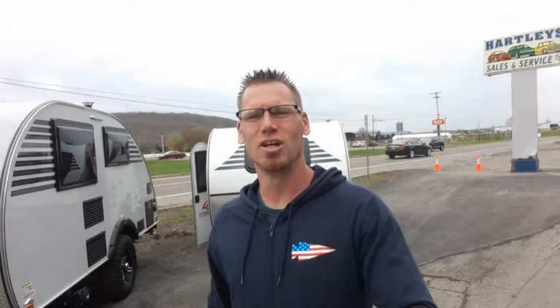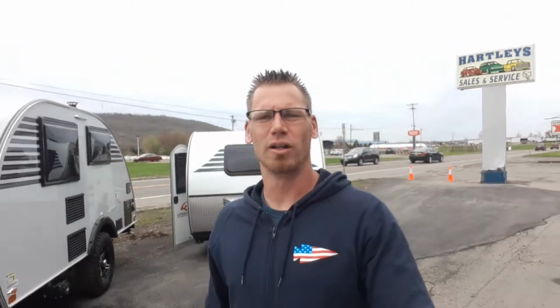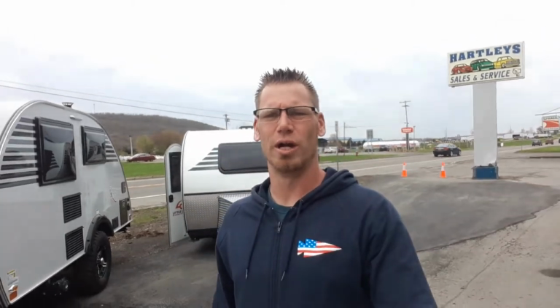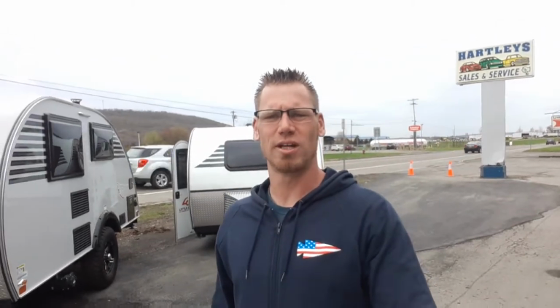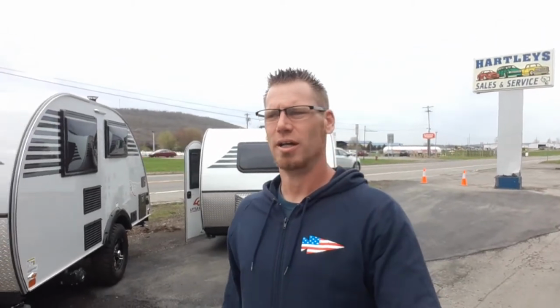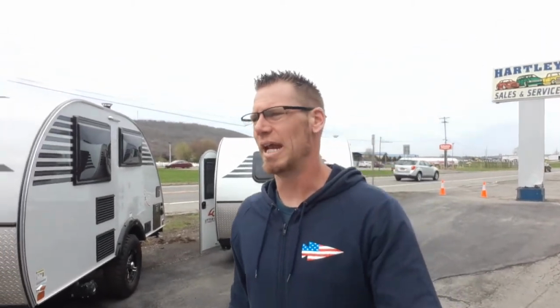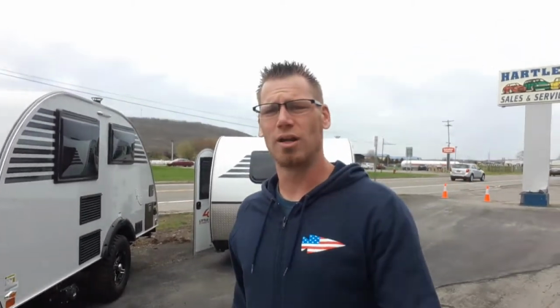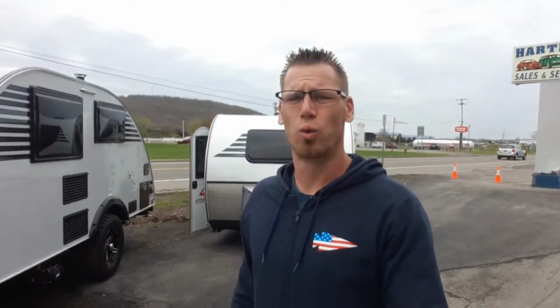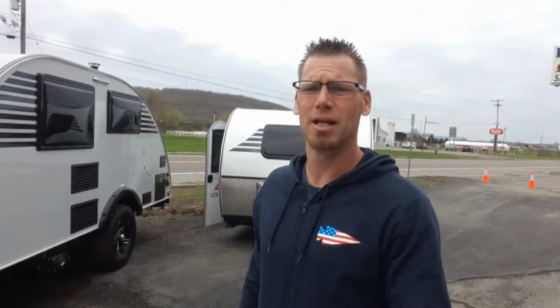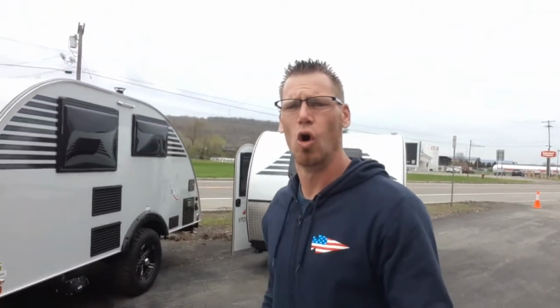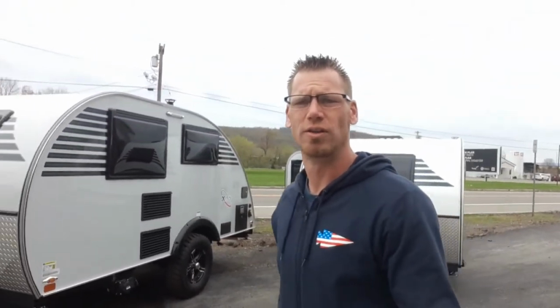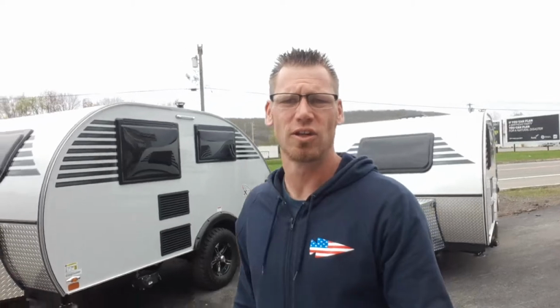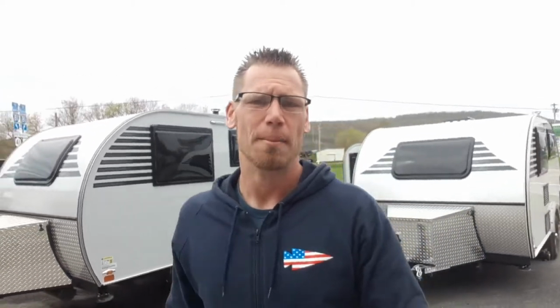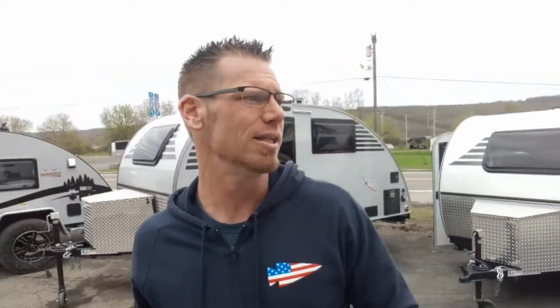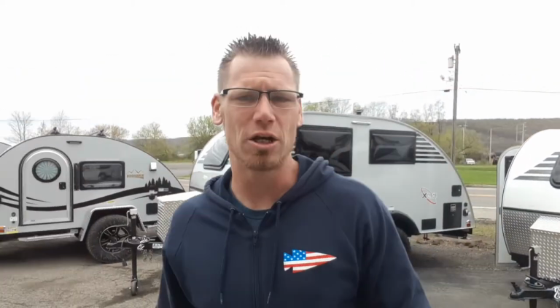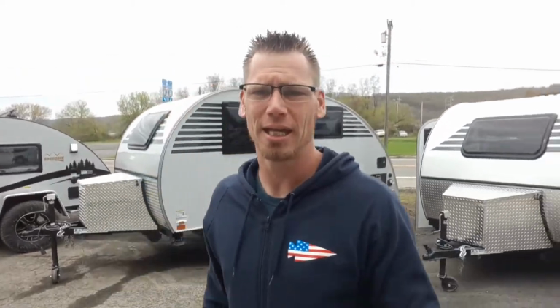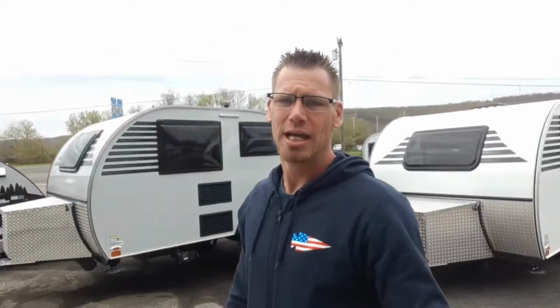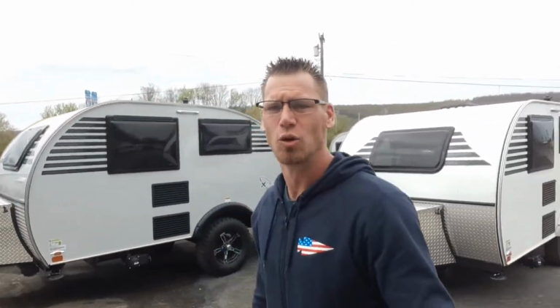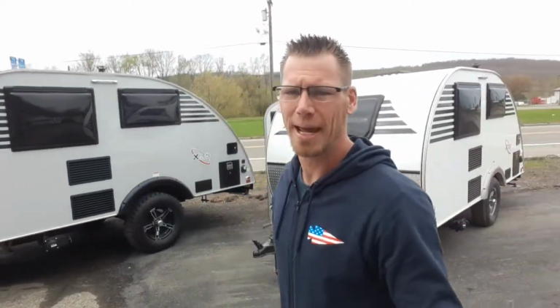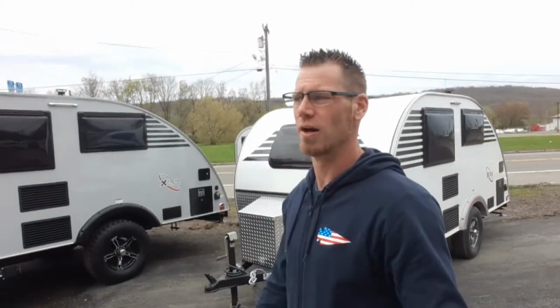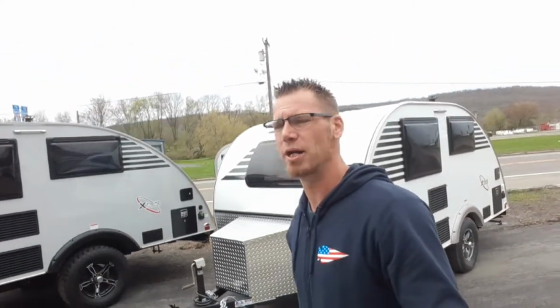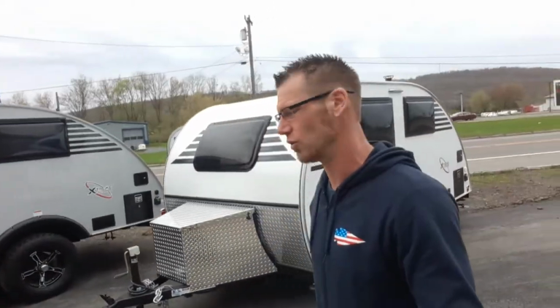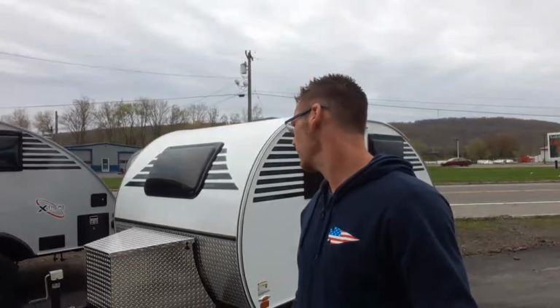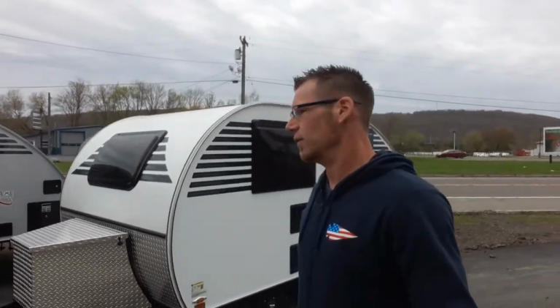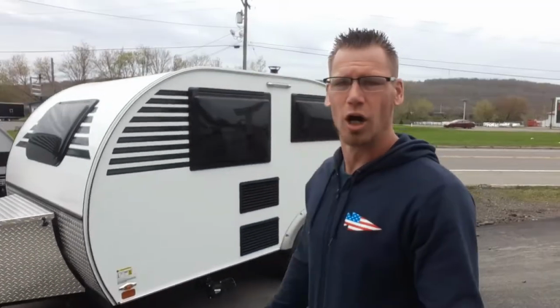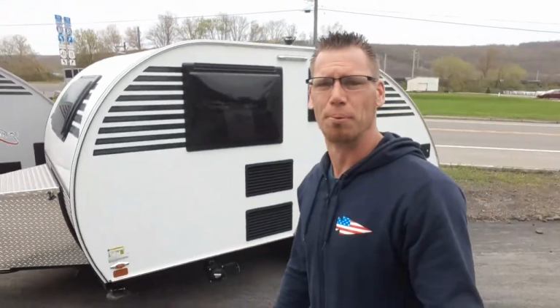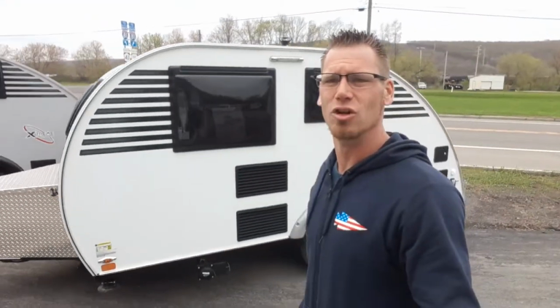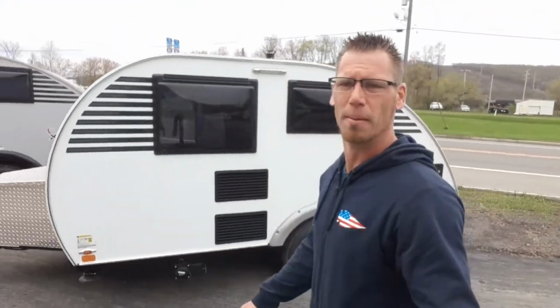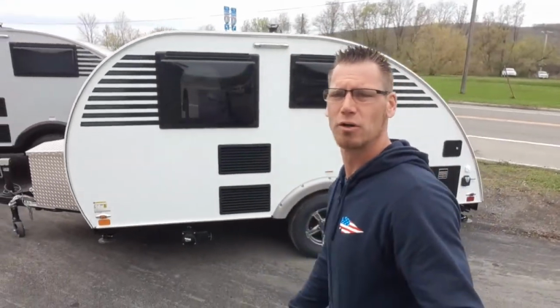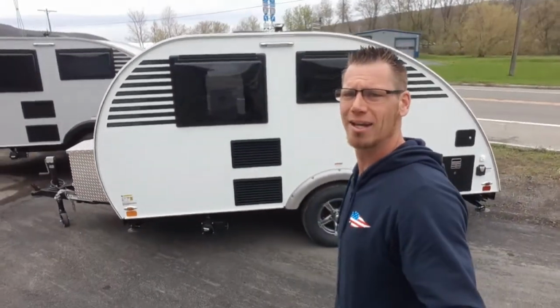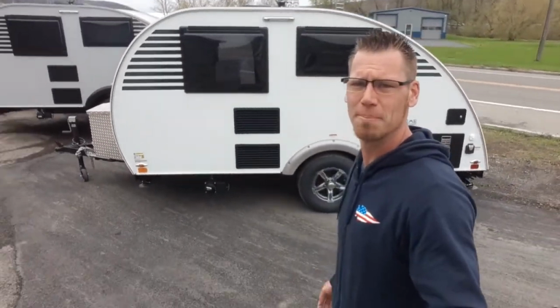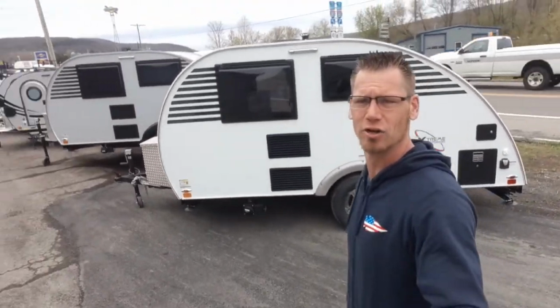Justin with Hartley's Auto and RV Center. Today I just want to take a quick minute to go over the differences between the standard package and the touring package of the Micro Max, a brand new model made by Little Guy.